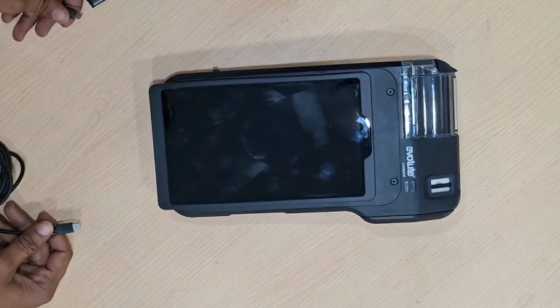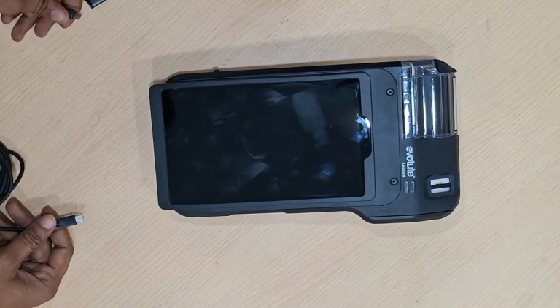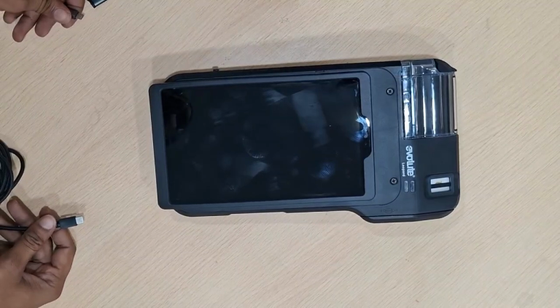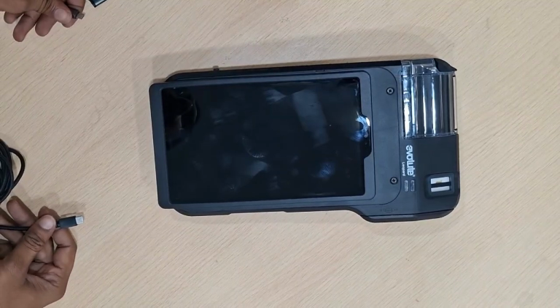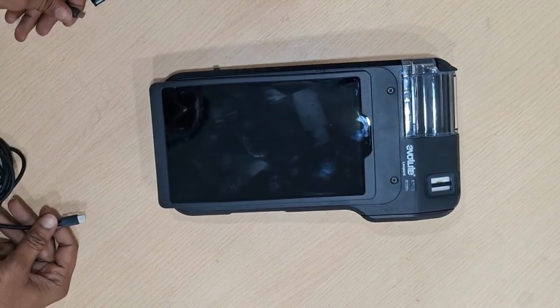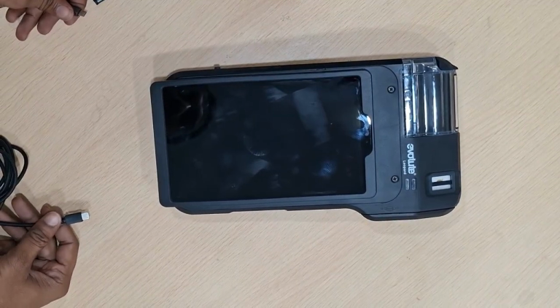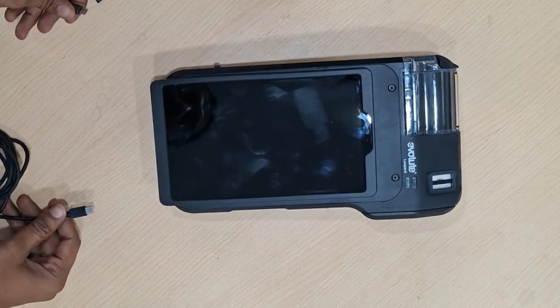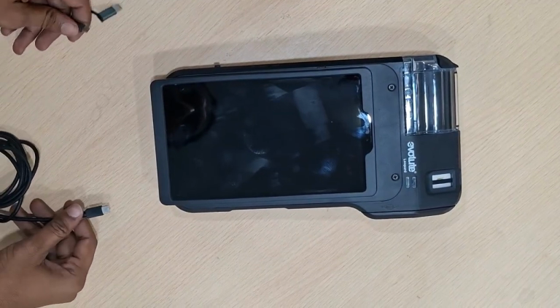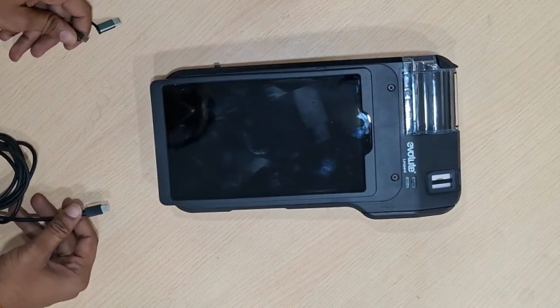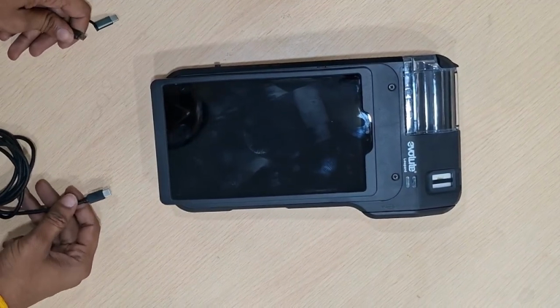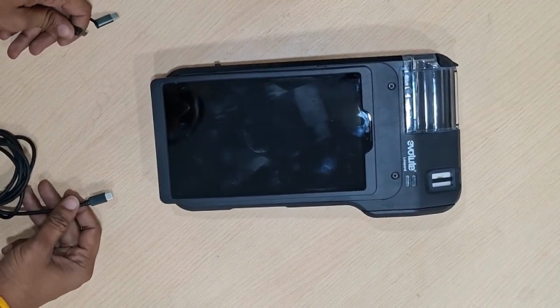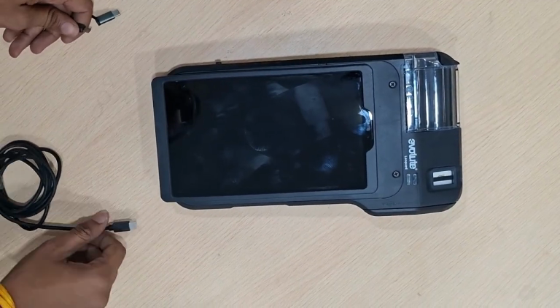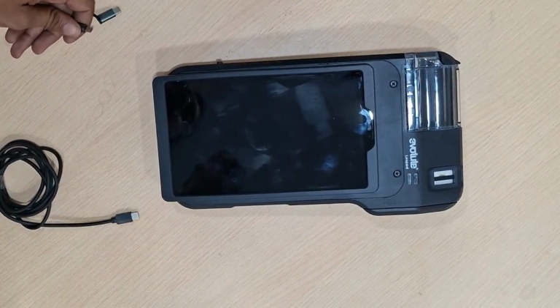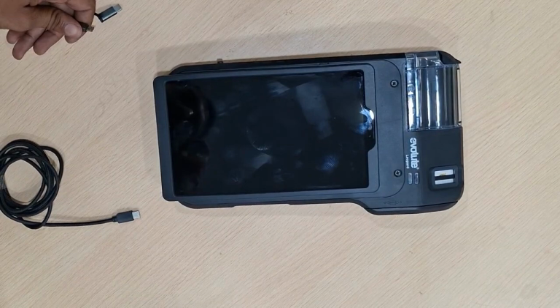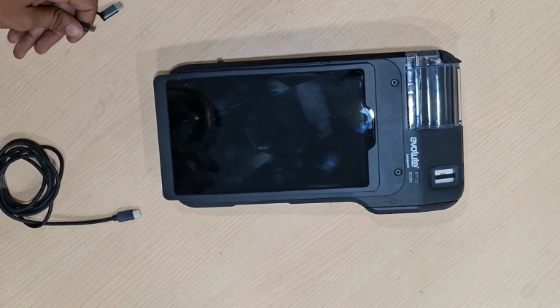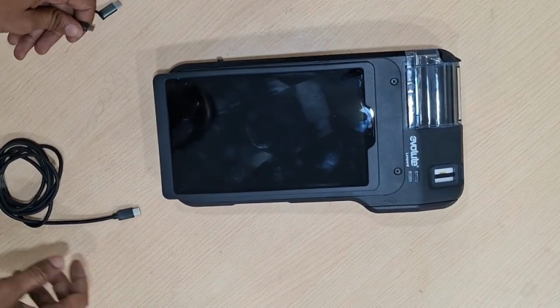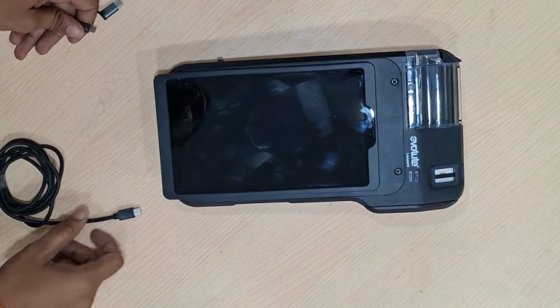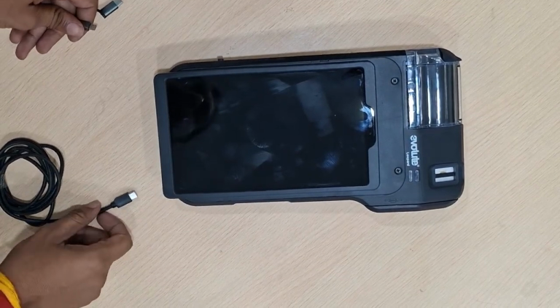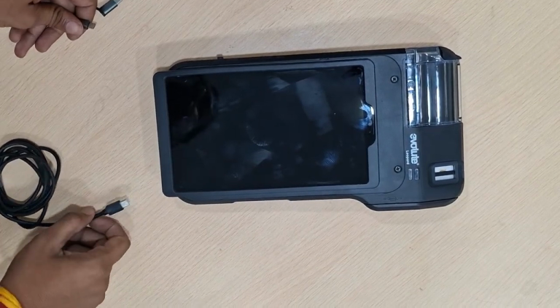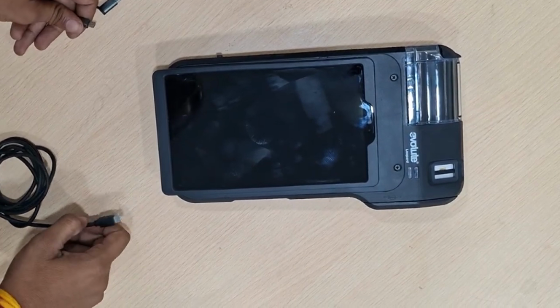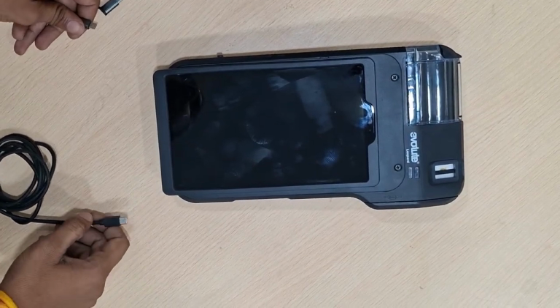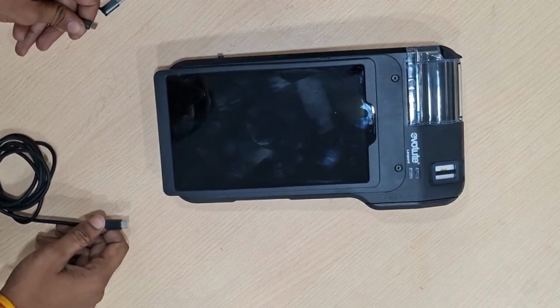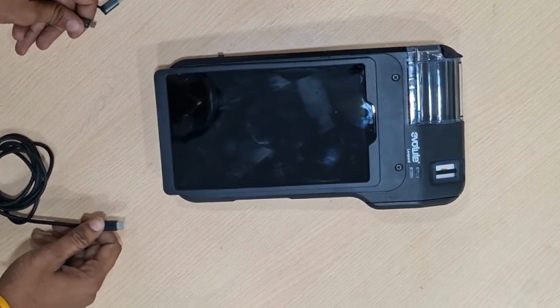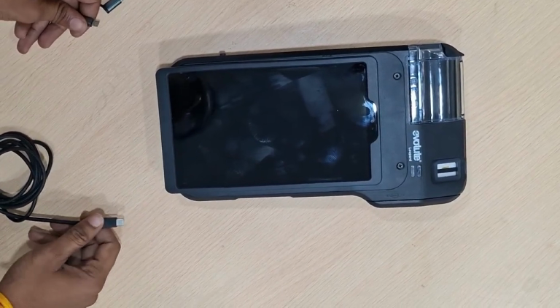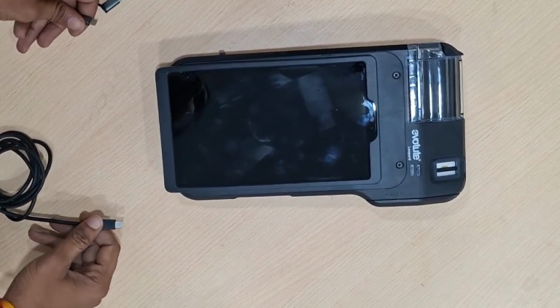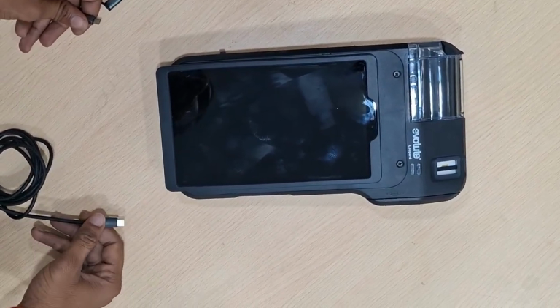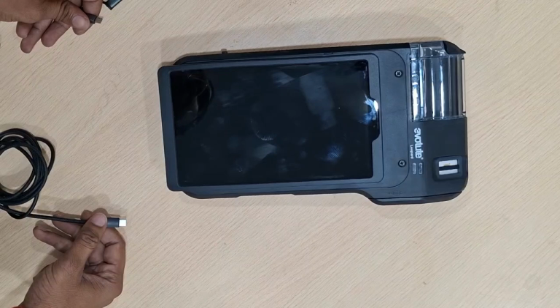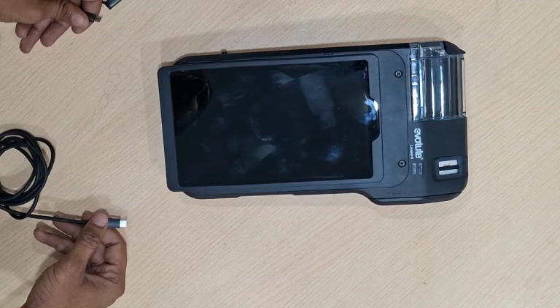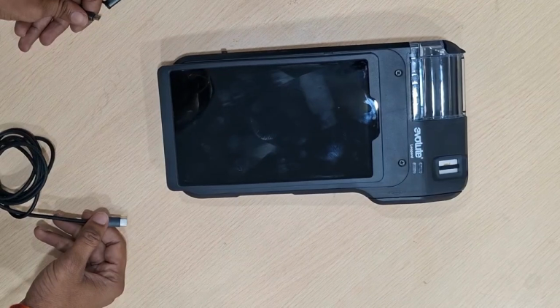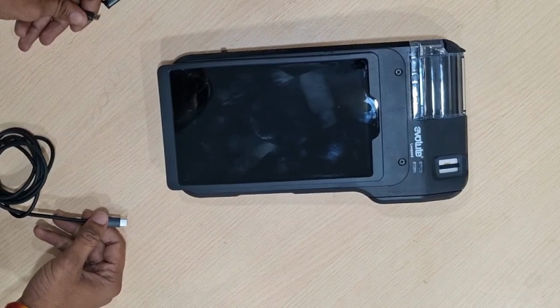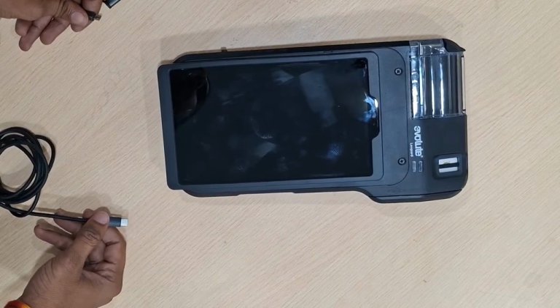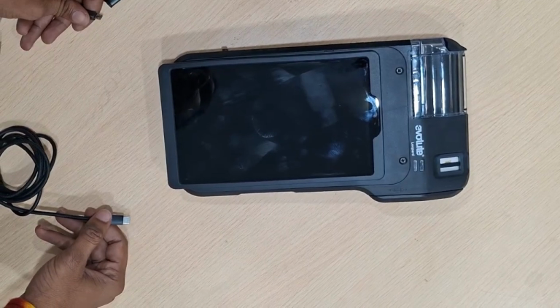For the L1 Leopard device, for updating the L1RD service, find the link in the document we have shared, or you can go to the Google Play Store and install it from there.